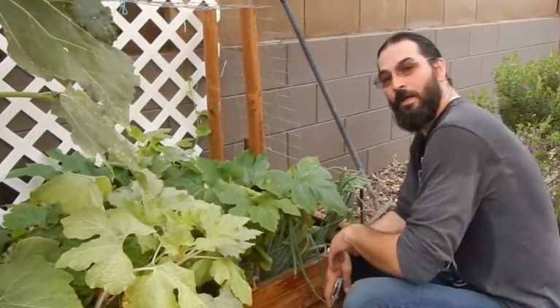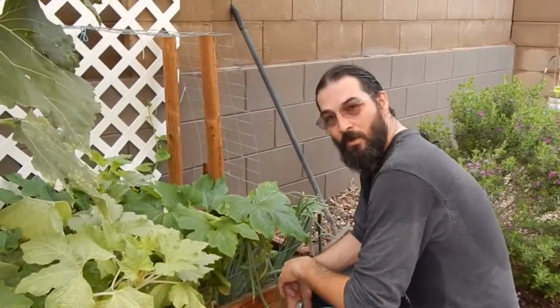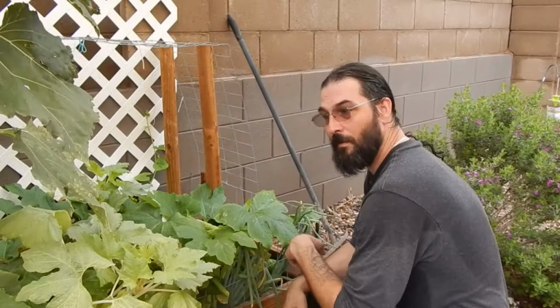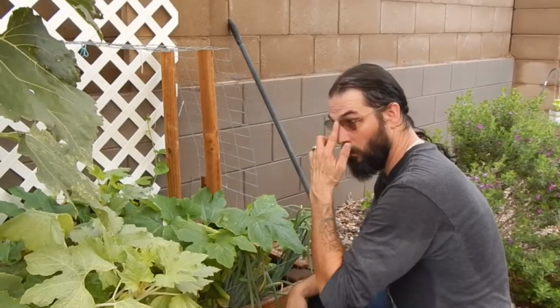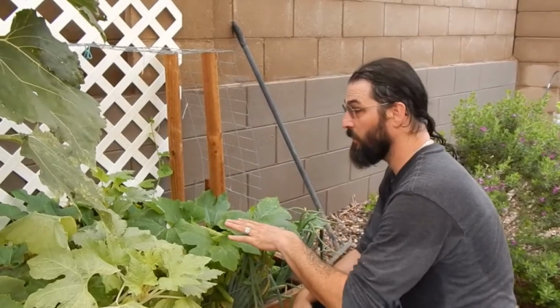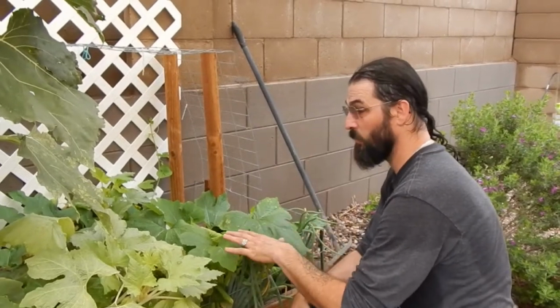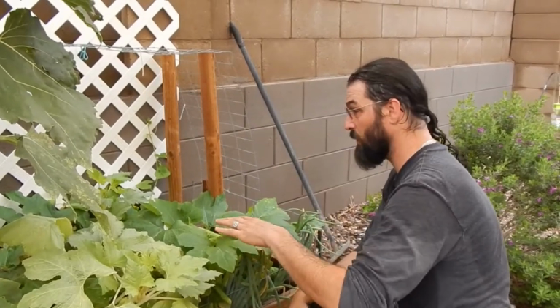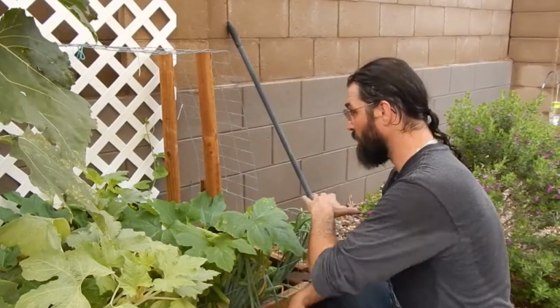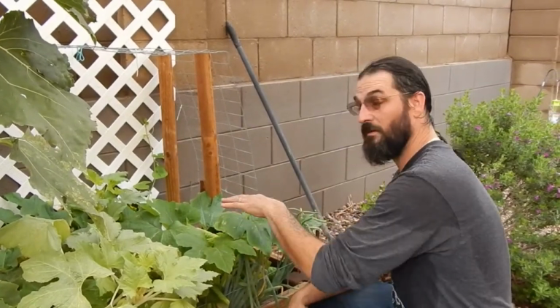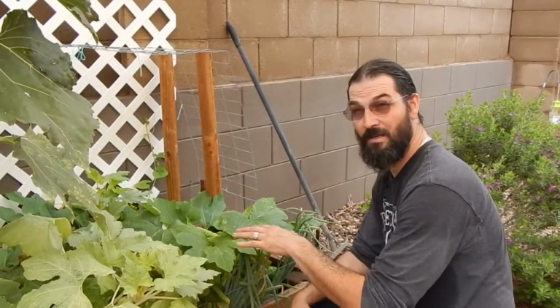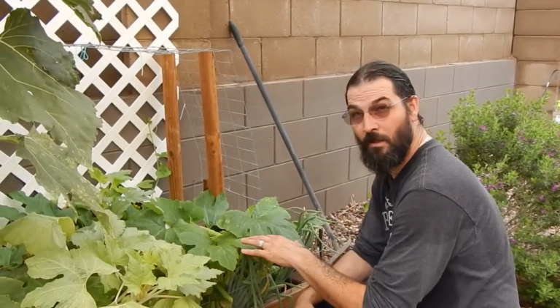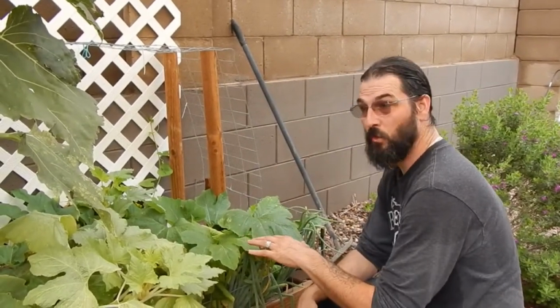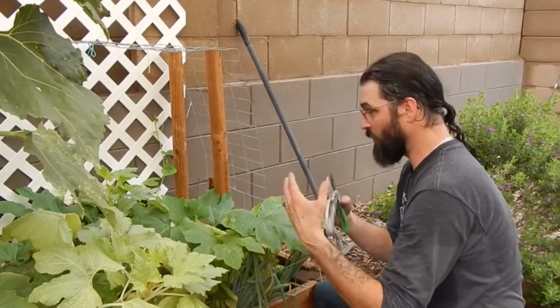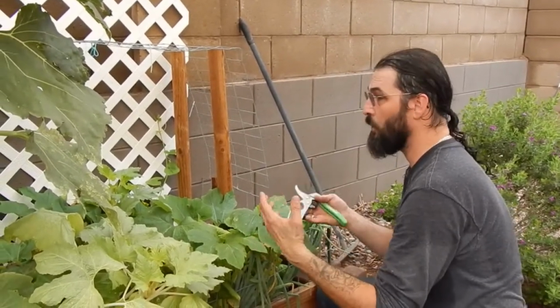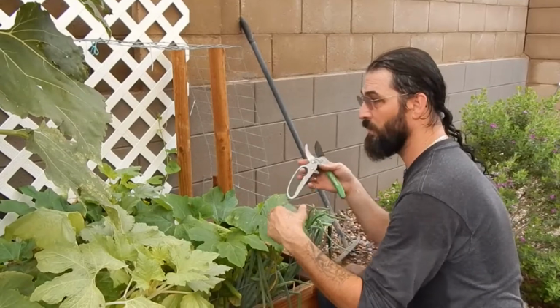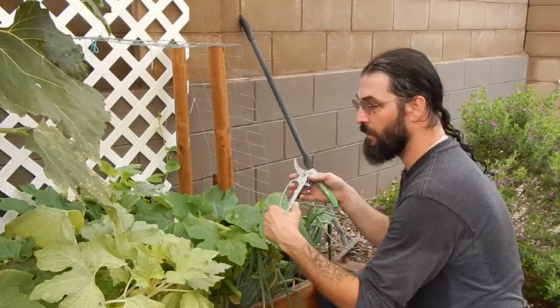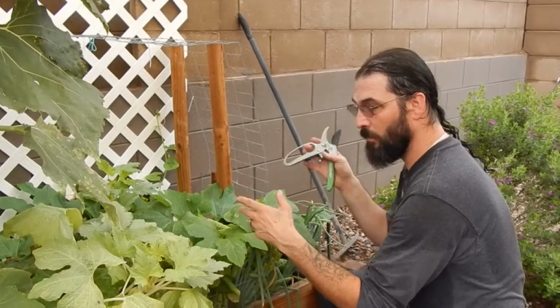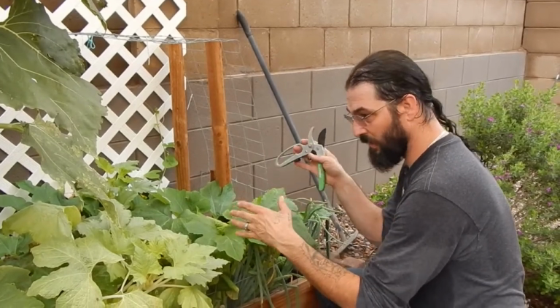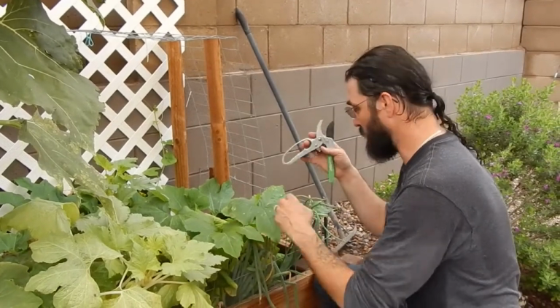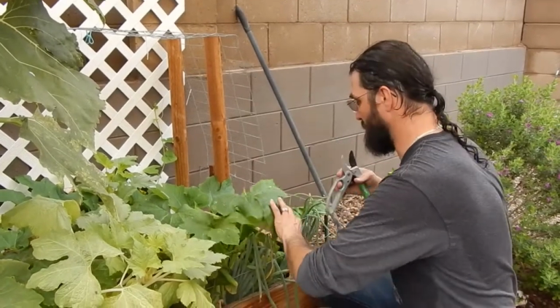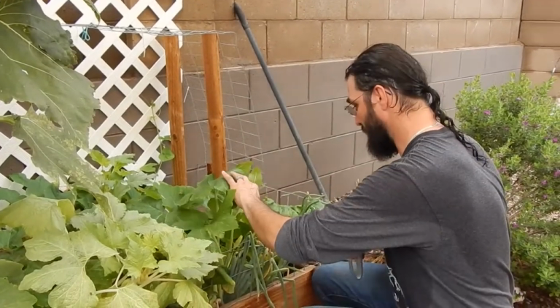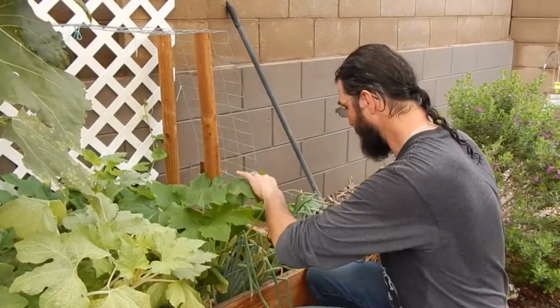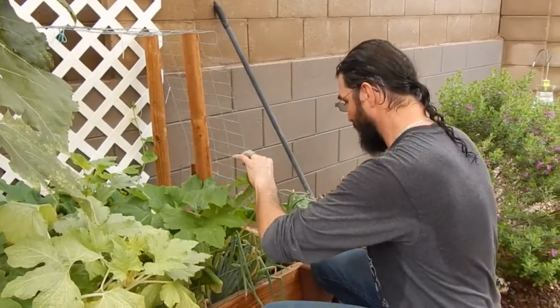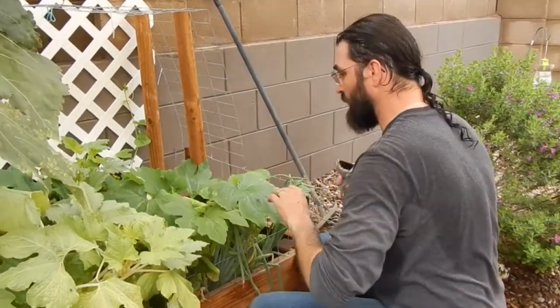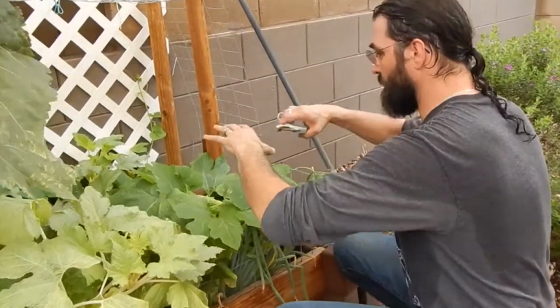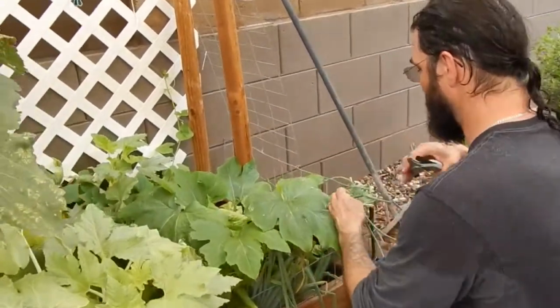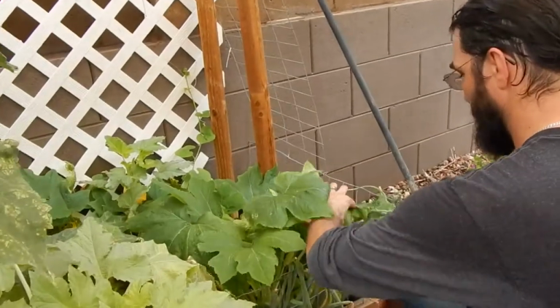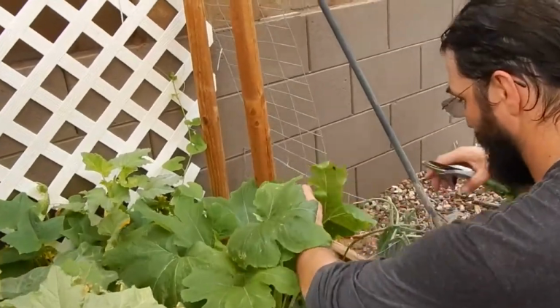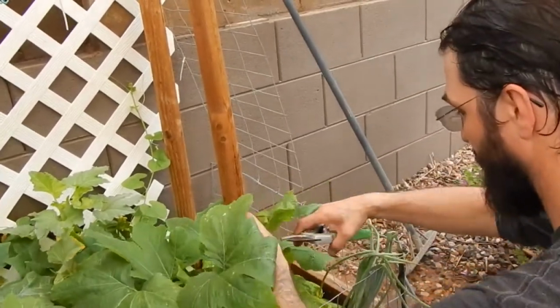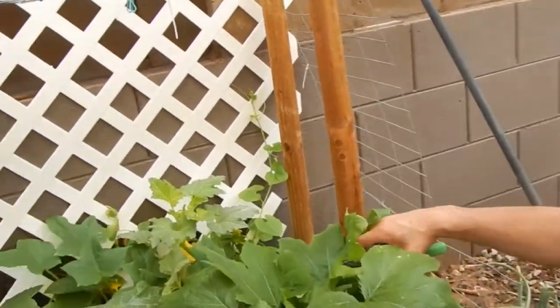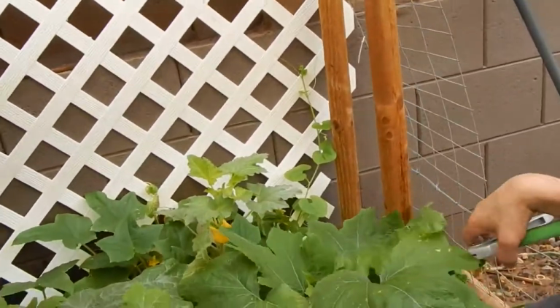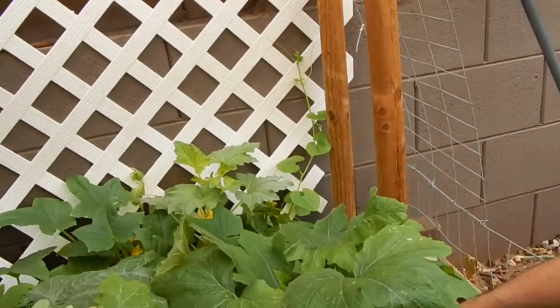What we're going to do here is trim out all of the stuff underneath to expose the flowers so that the bees can get to them and pollinate so that we can get some fruit on here. We're going to leave all of the upper stuff to protect the stuff below.